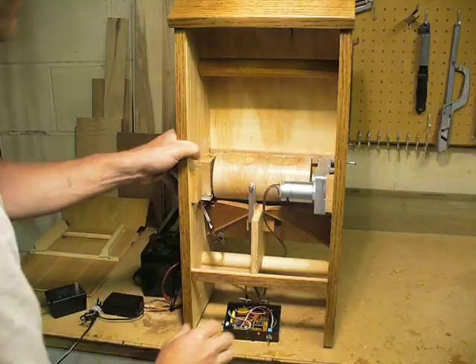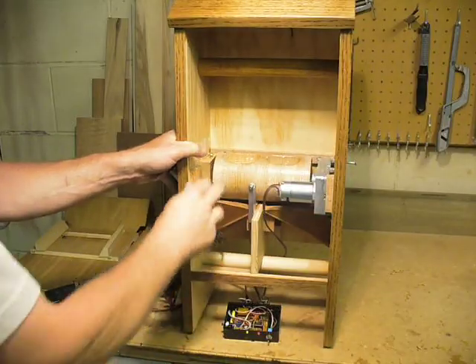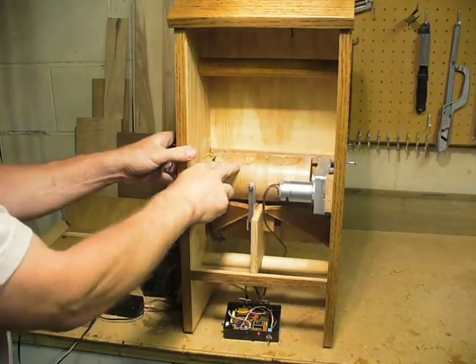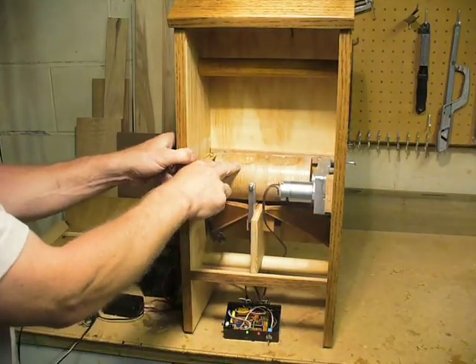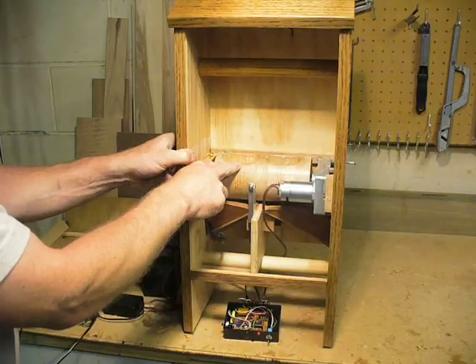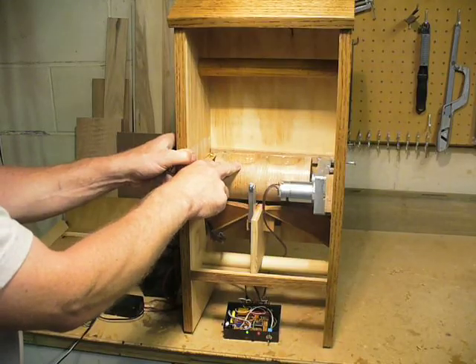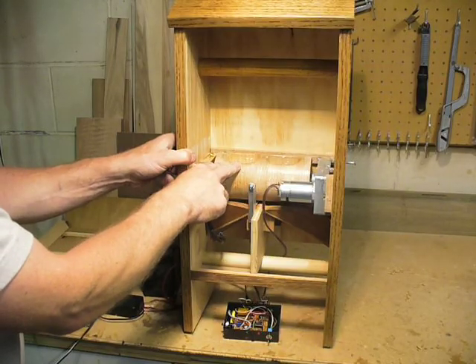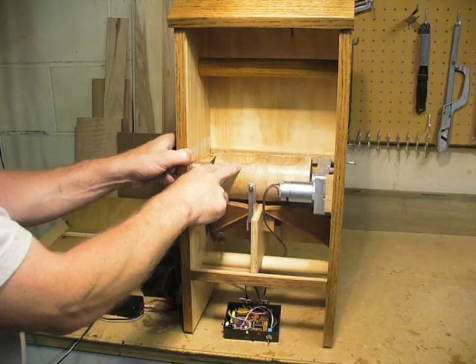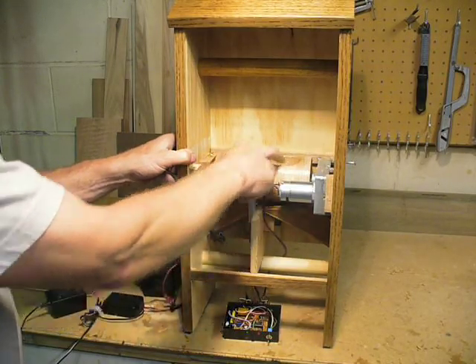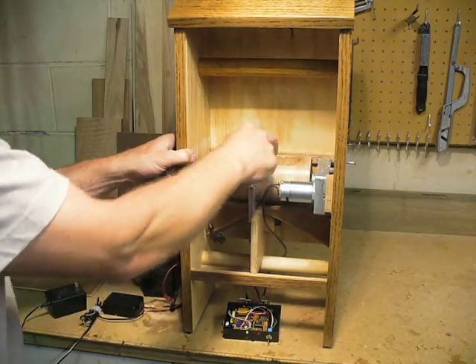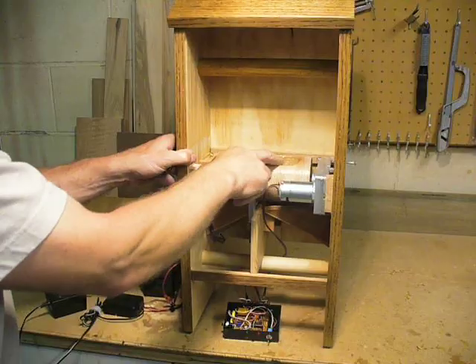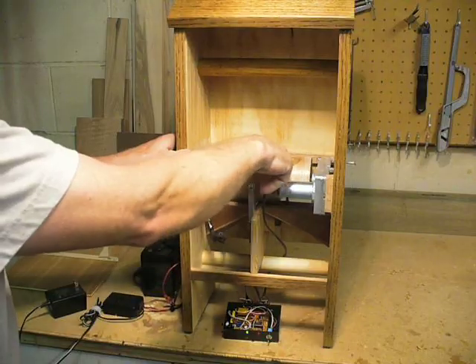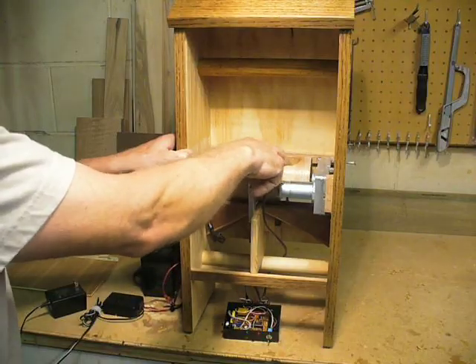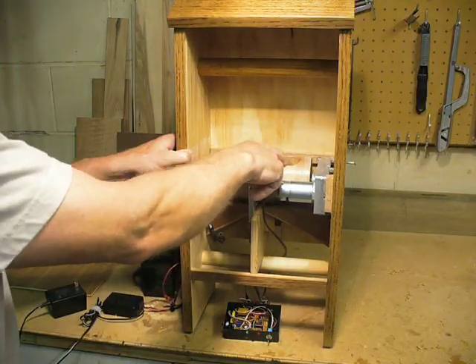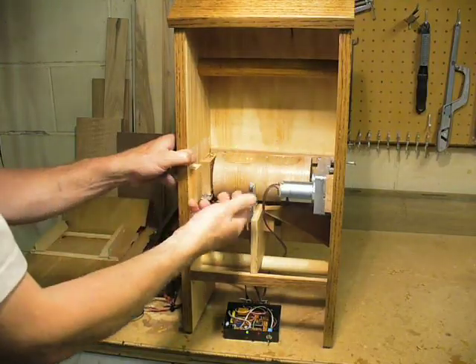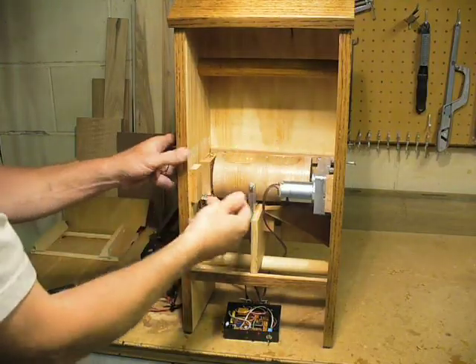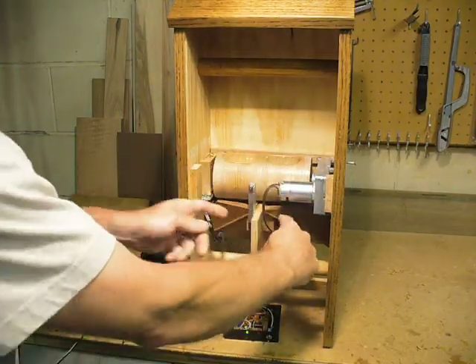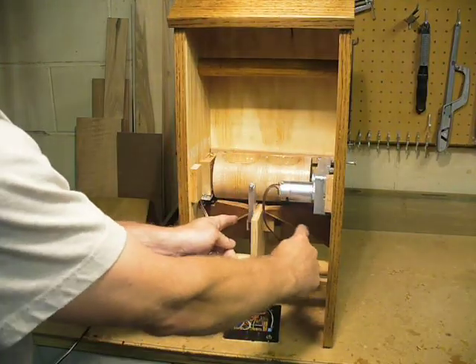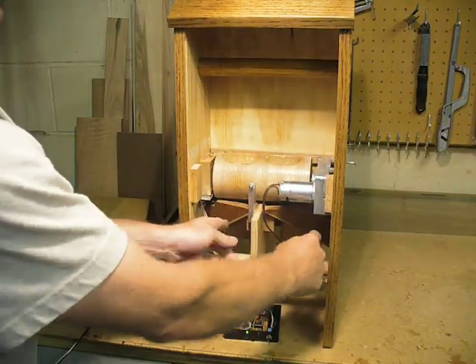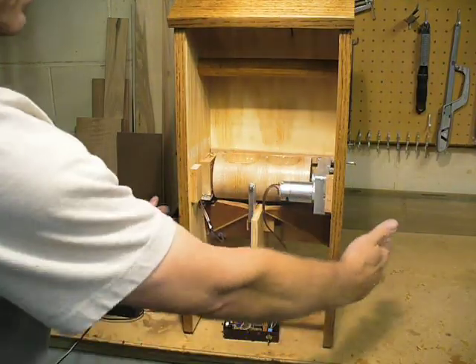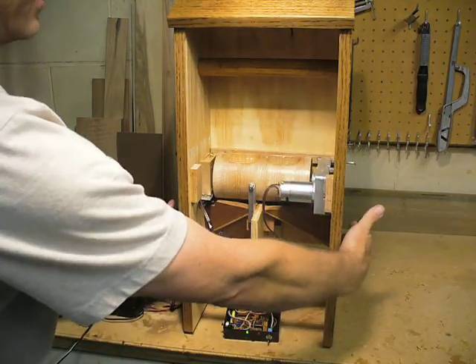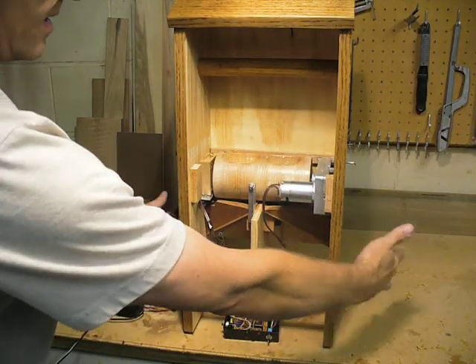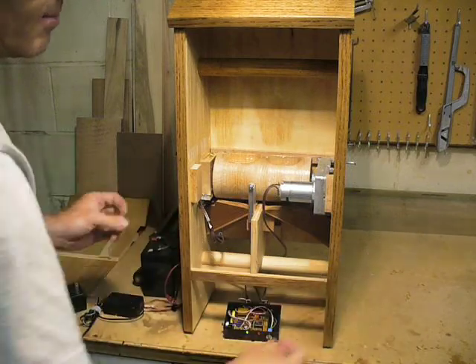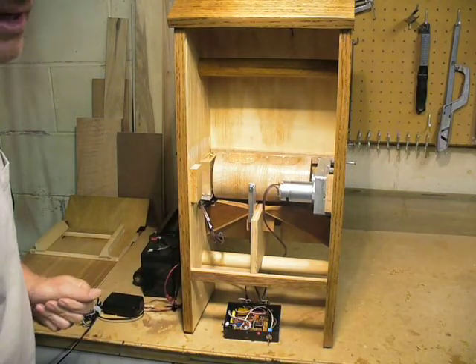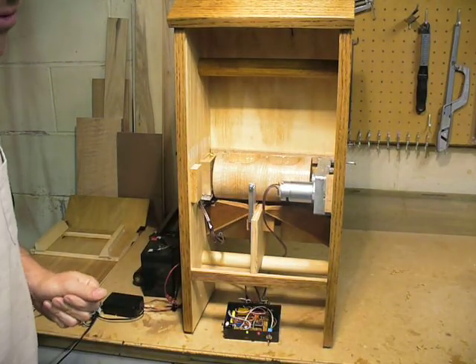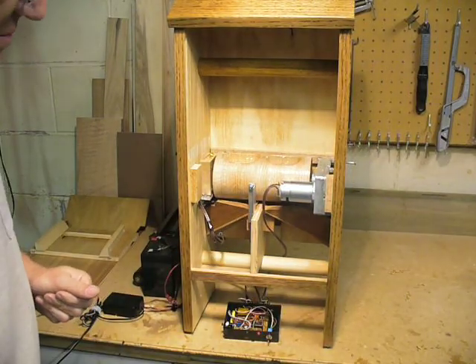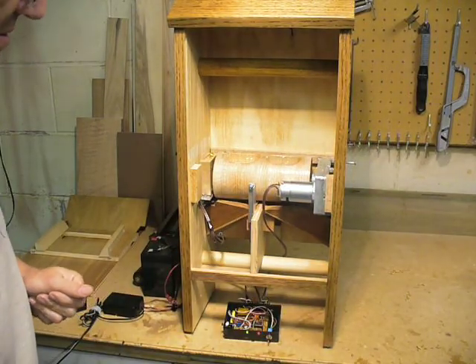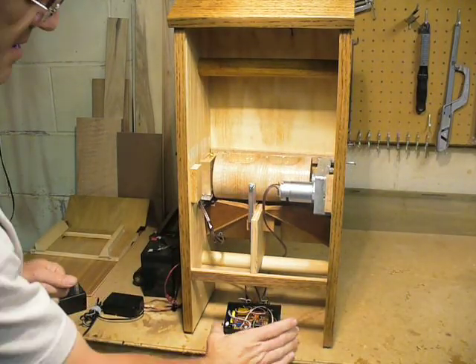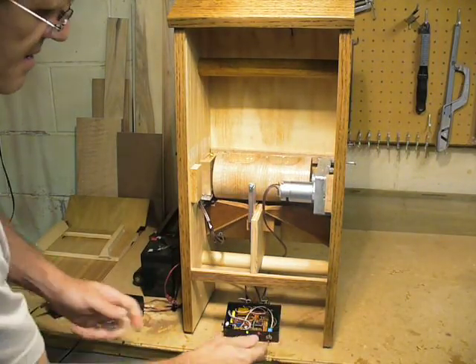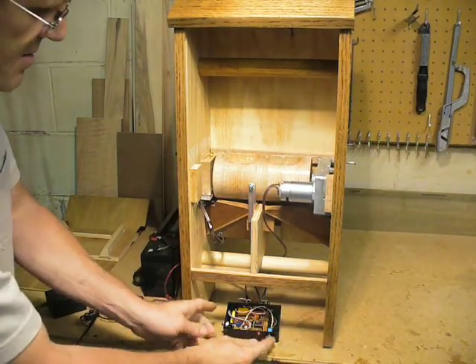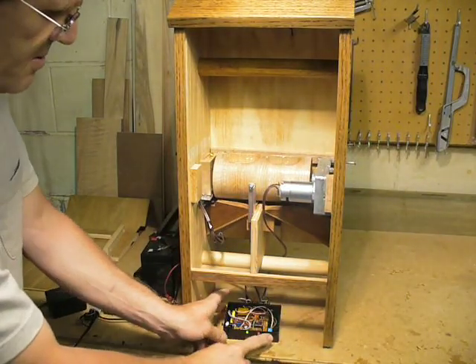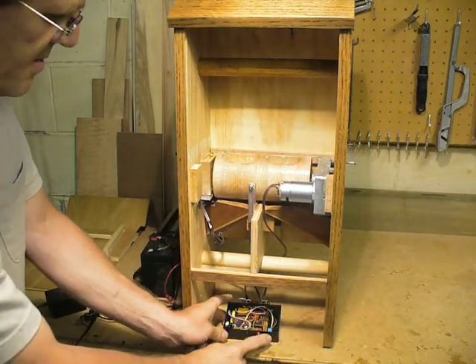As you can see, there's a drum up here. The drum rotates, spilling food down these chutes and out each side. The drum will rotate every four or five hours based on this switch down here.